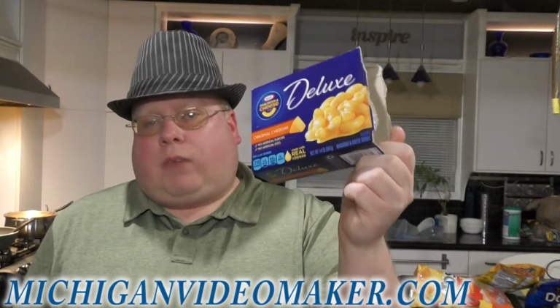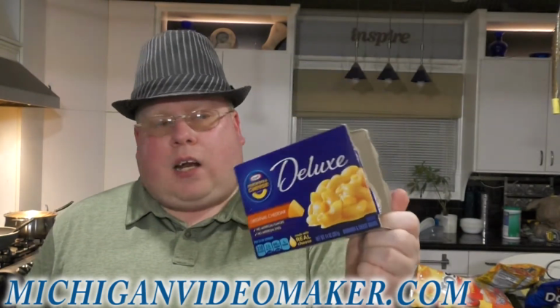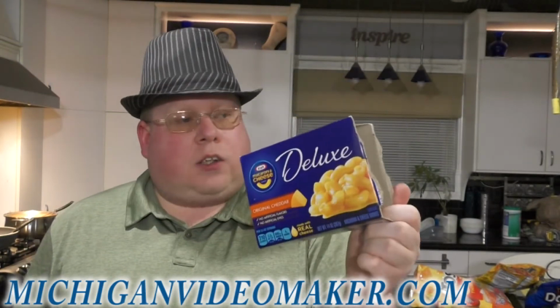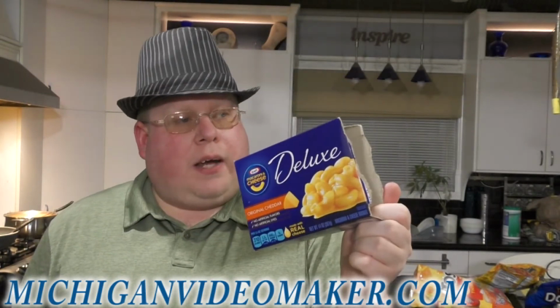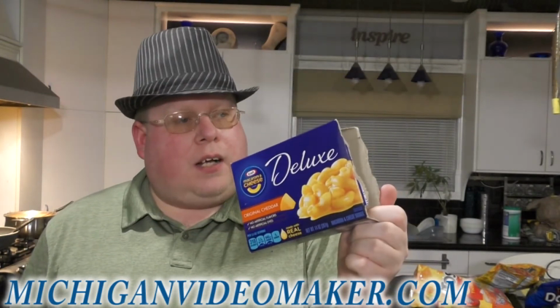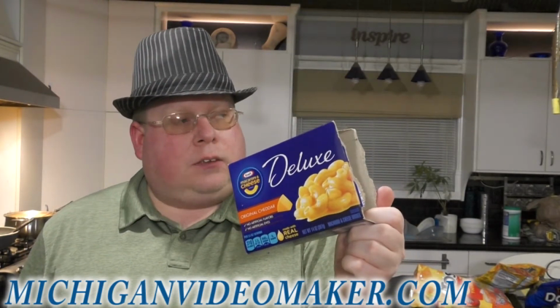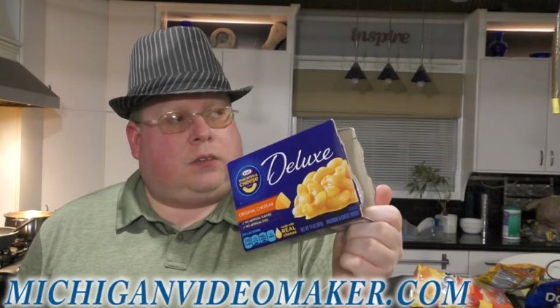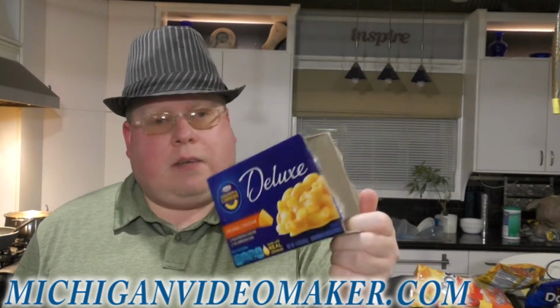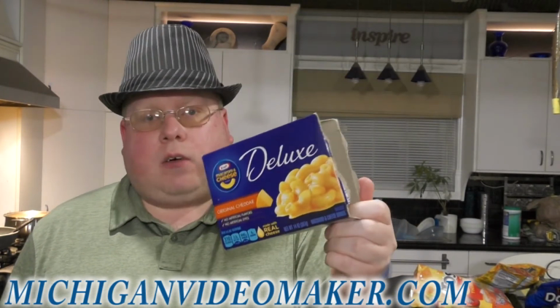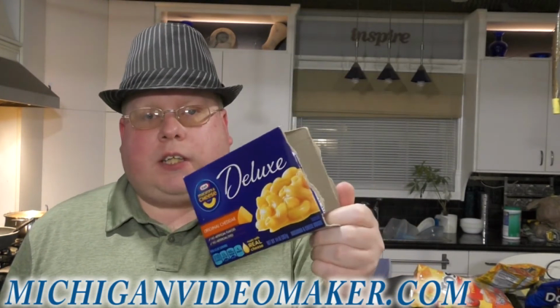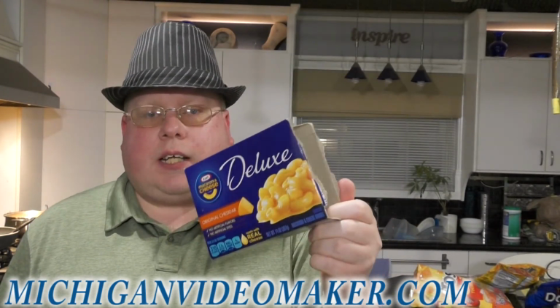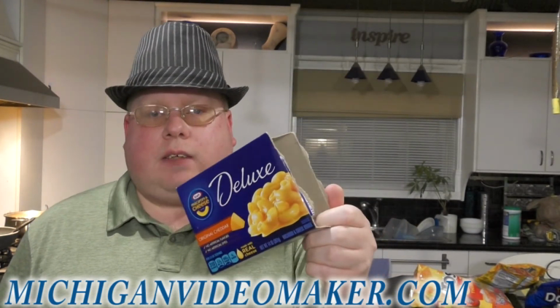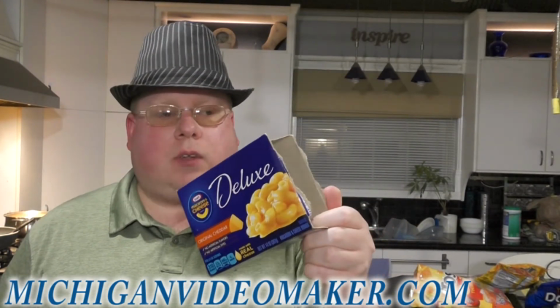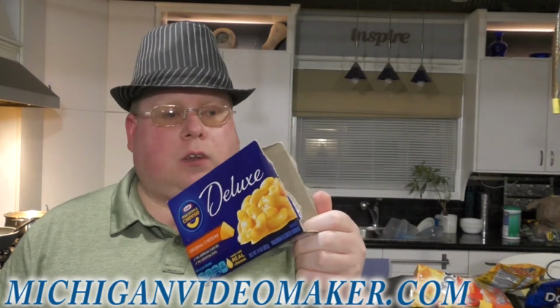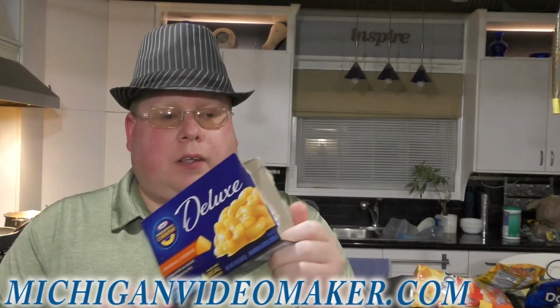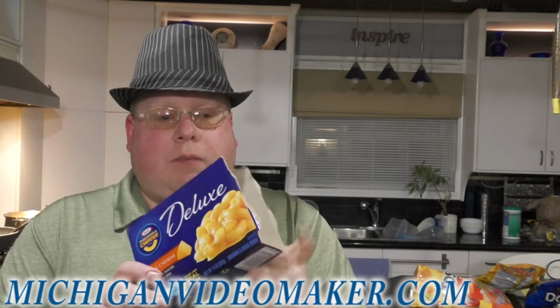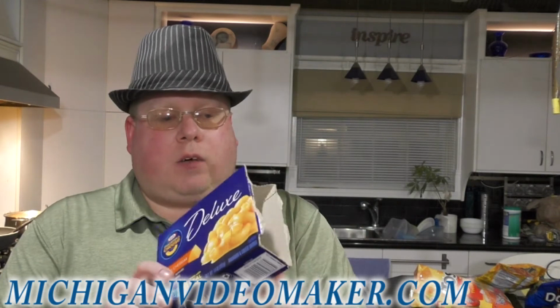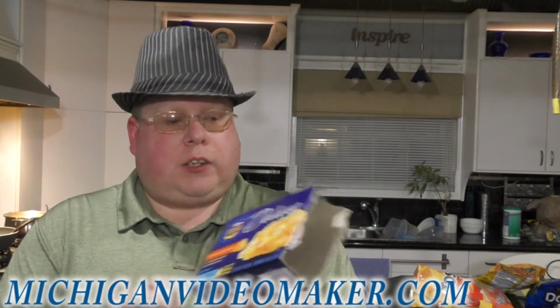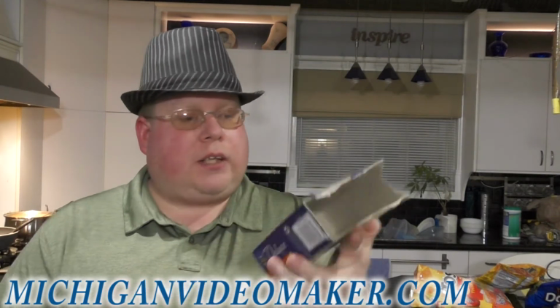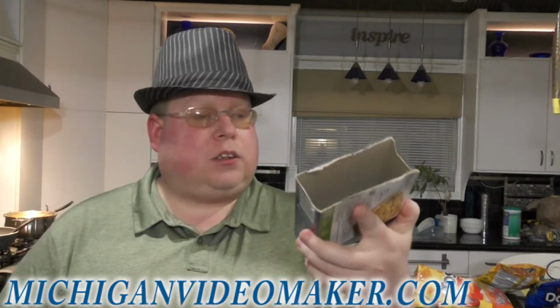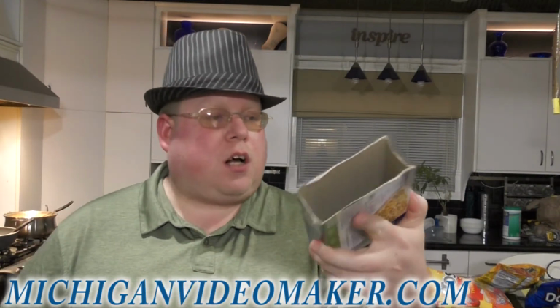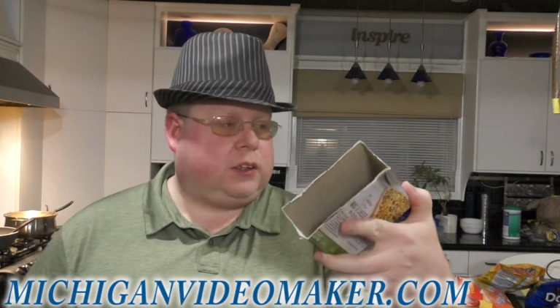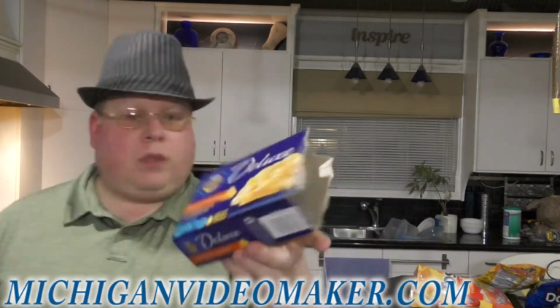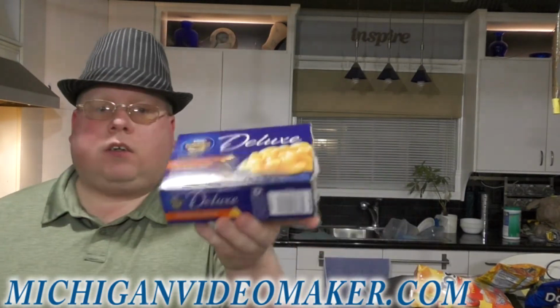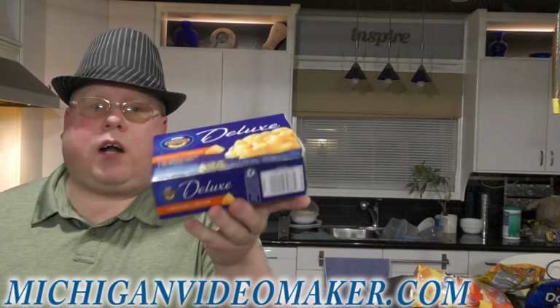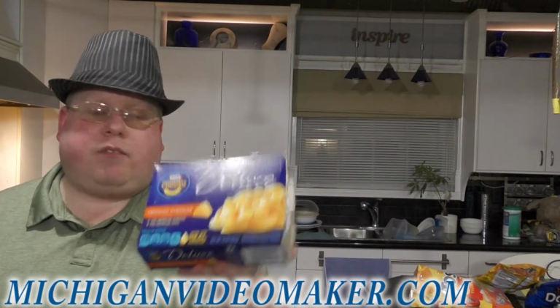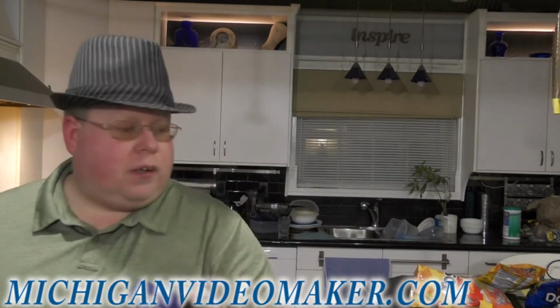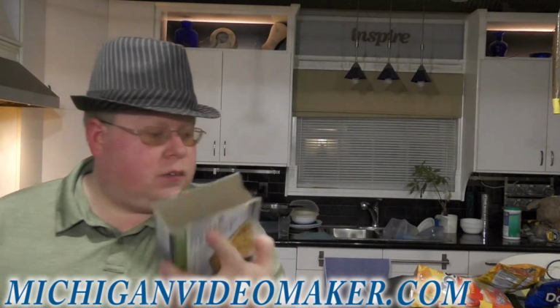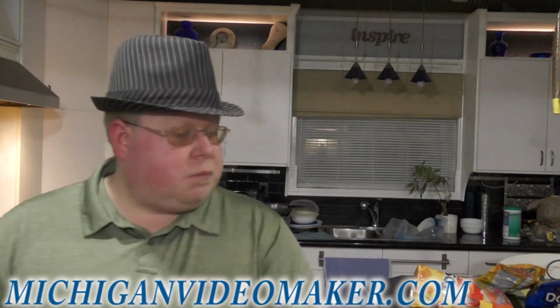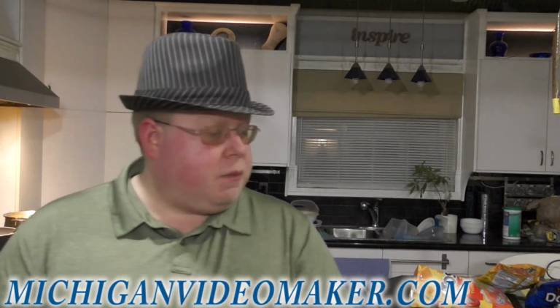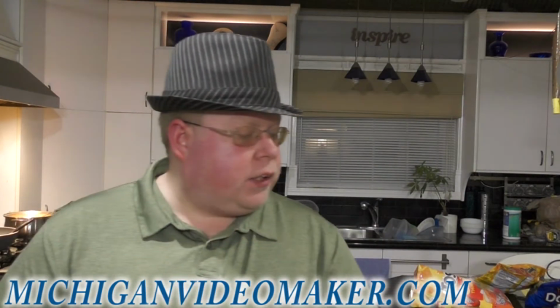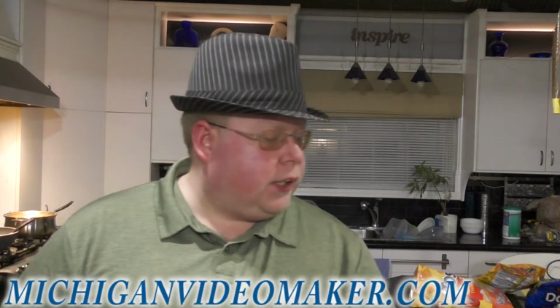I also made the same macaroni and cheese I did with the ultimate macaroni and cheese, with the extra sauce. So you can follow that video to make the macaroni and cheese.